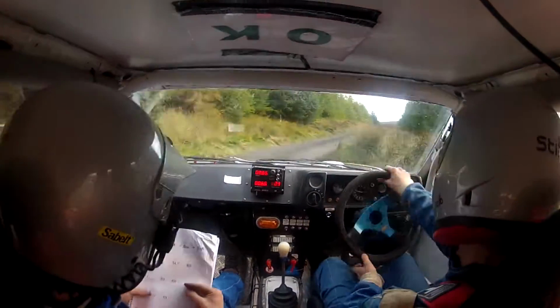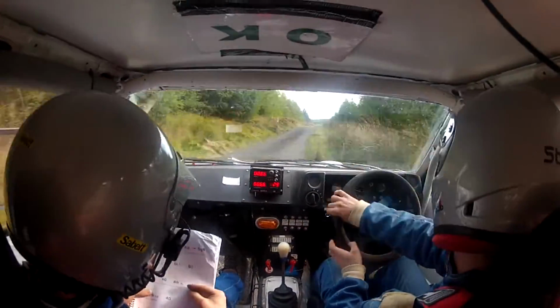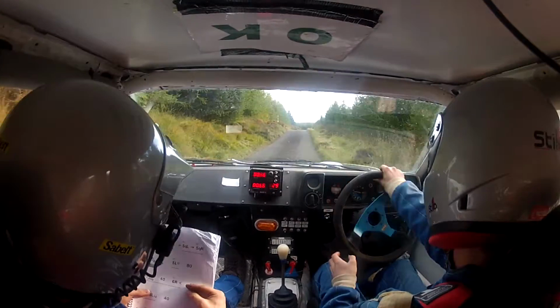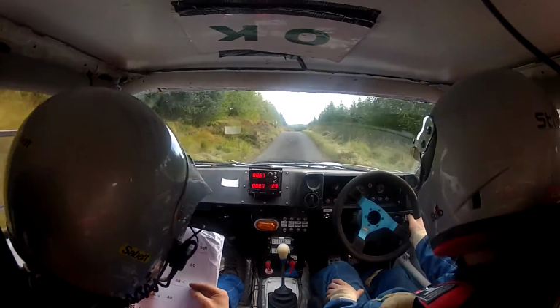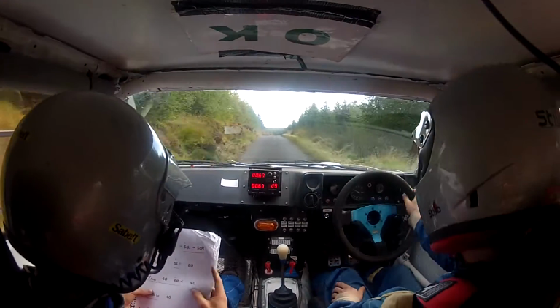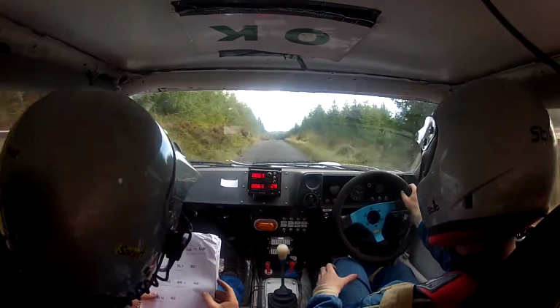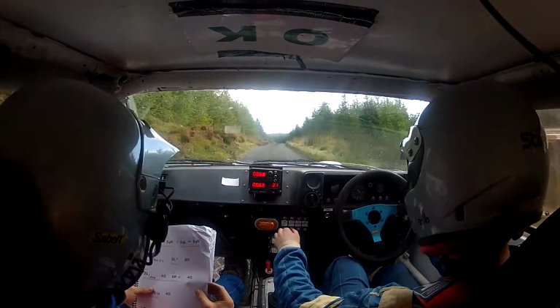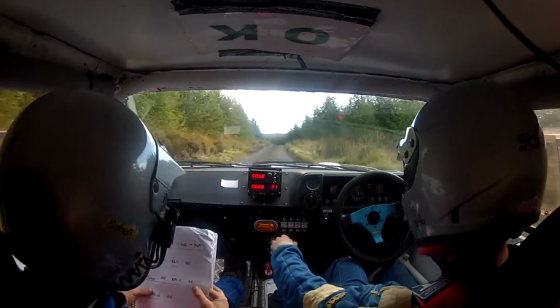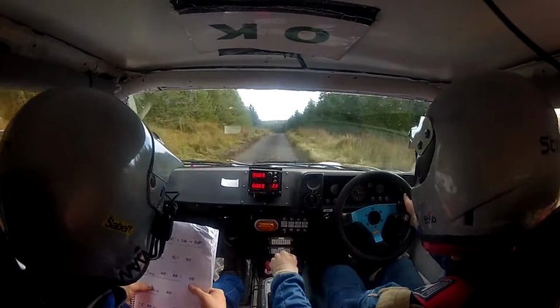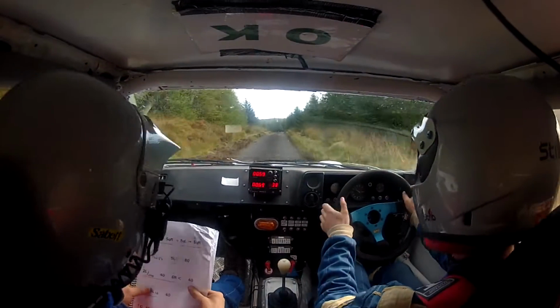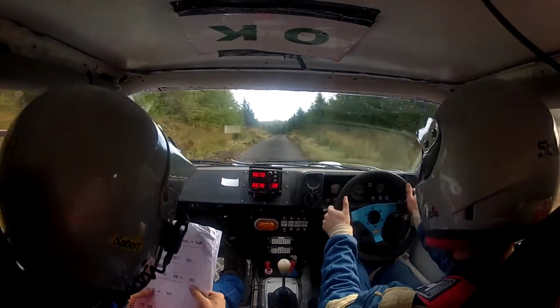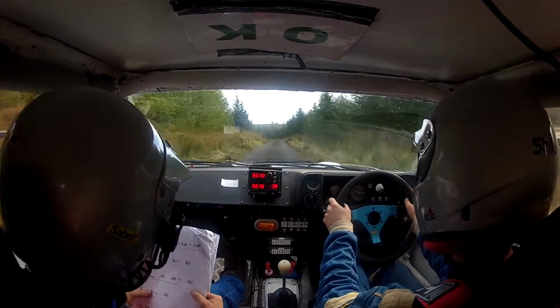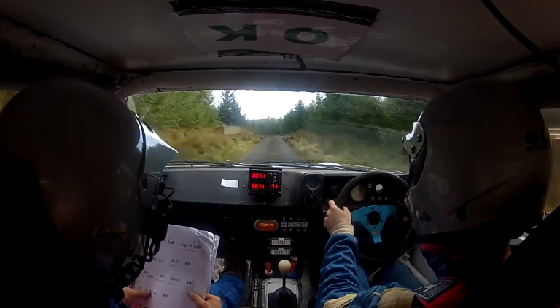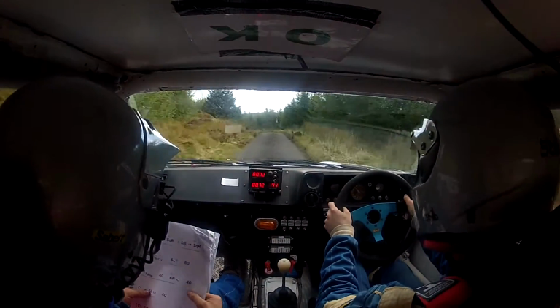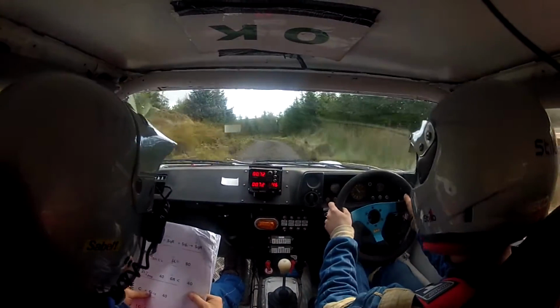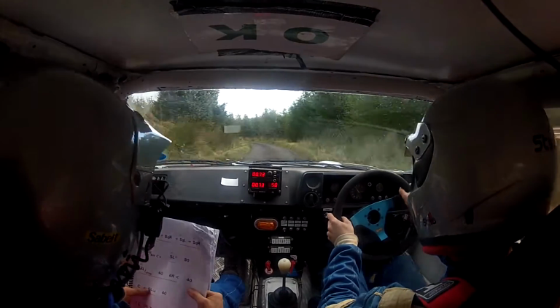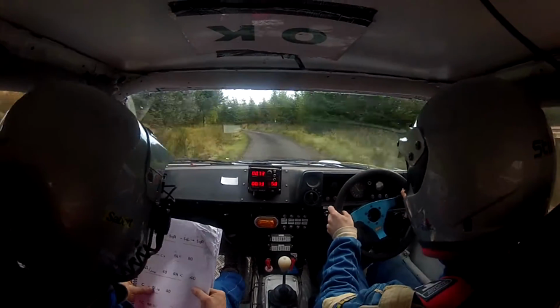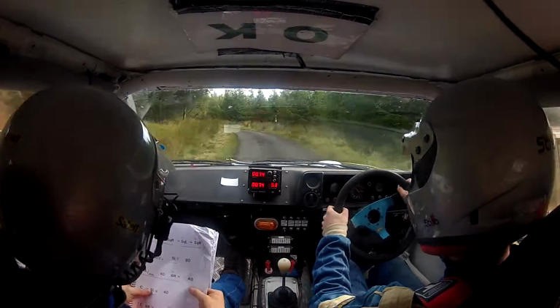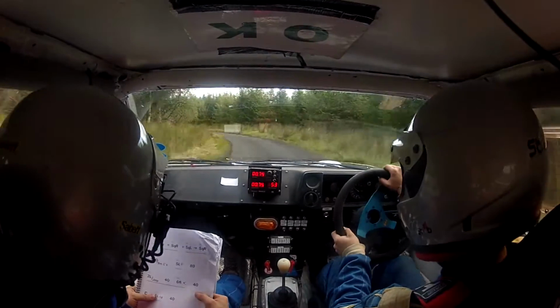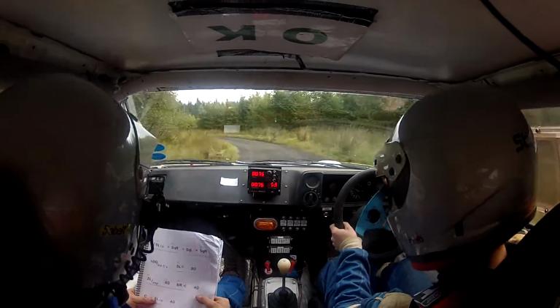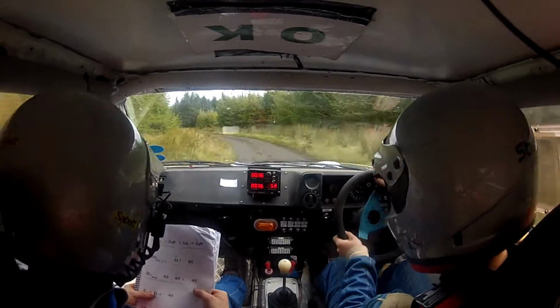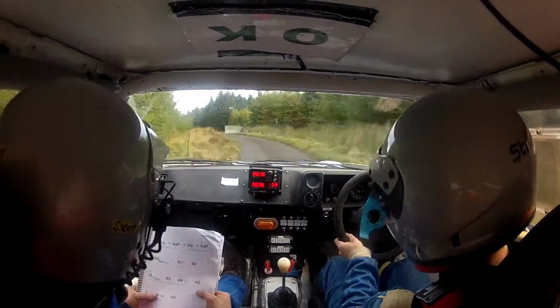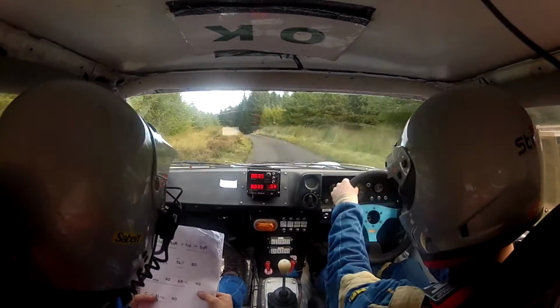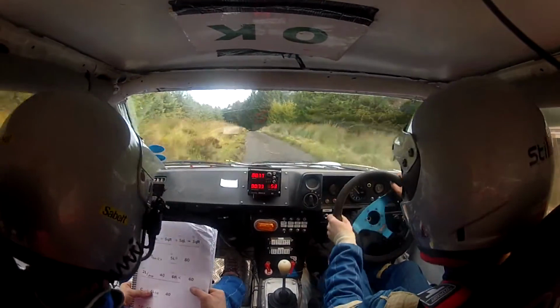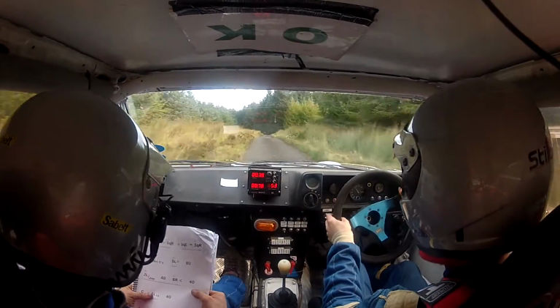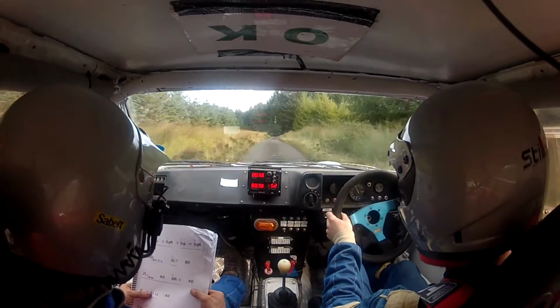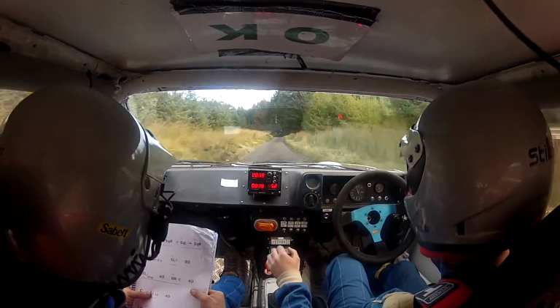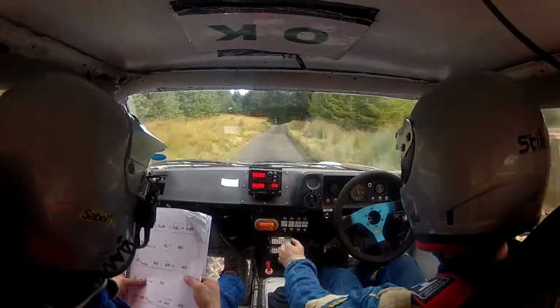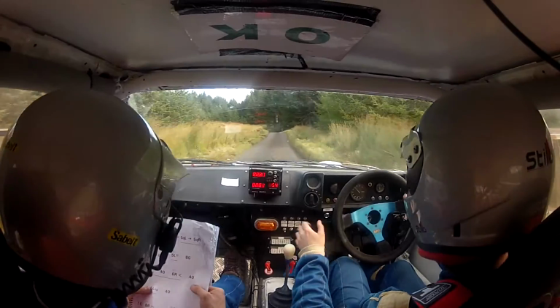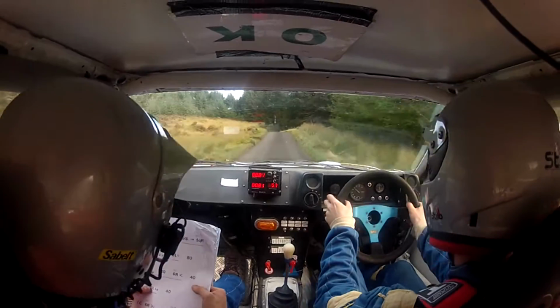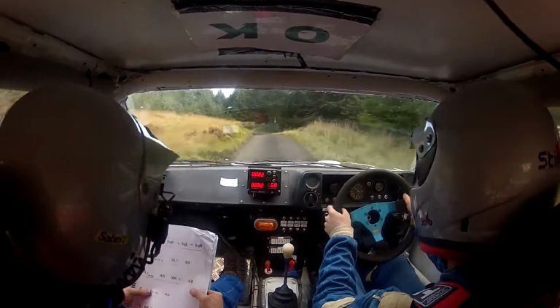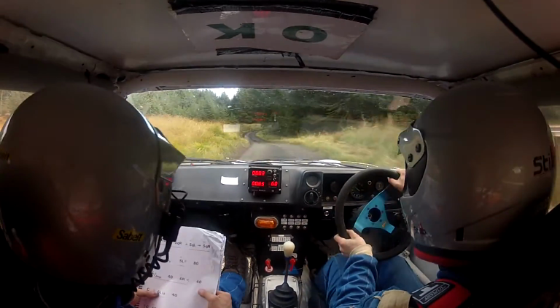100 over small crest, 5 left opens, don't cut. 80, 2 left over jump, don't cut. 40, 6 right, don't cut, tightens.